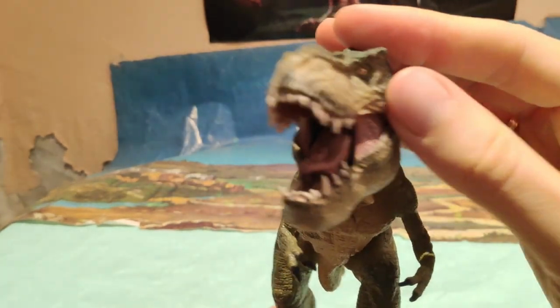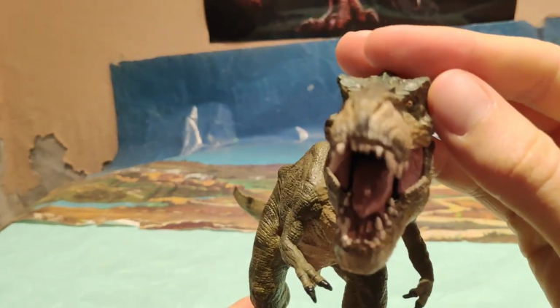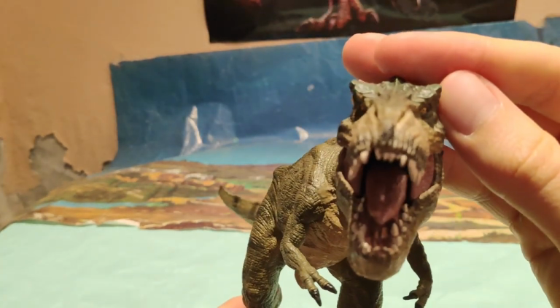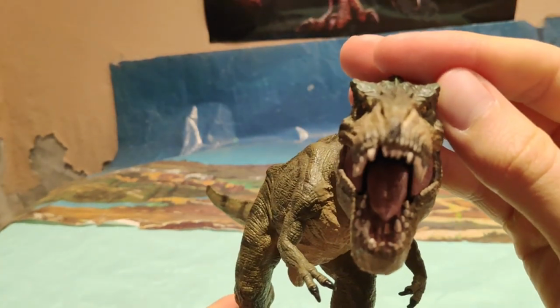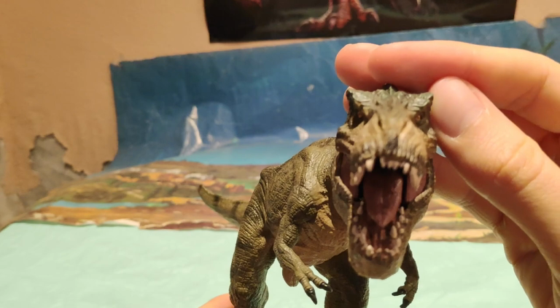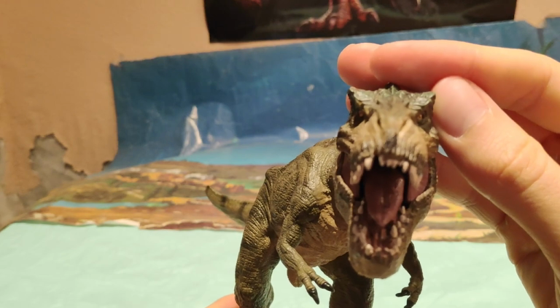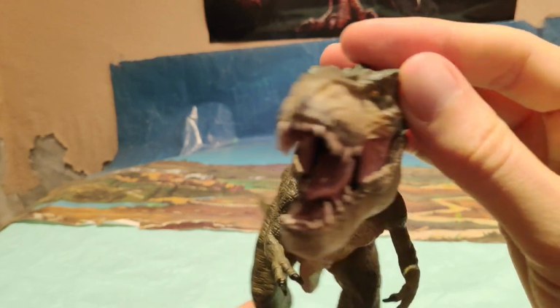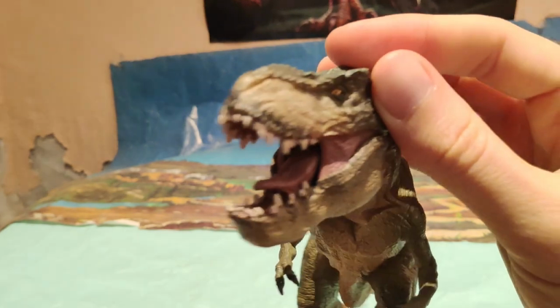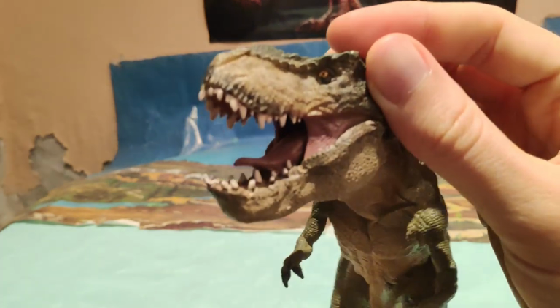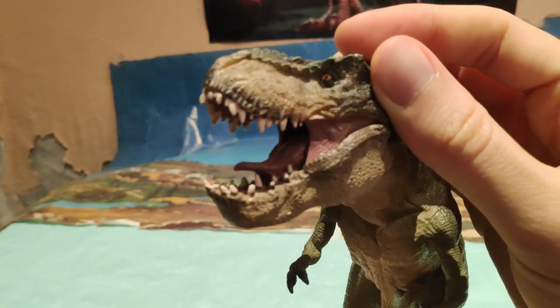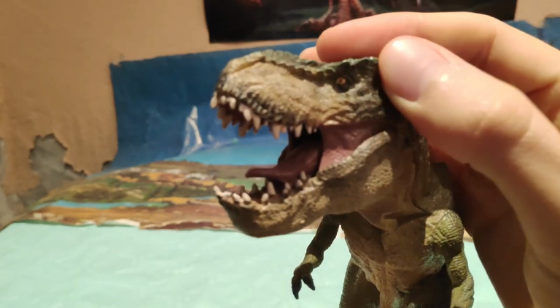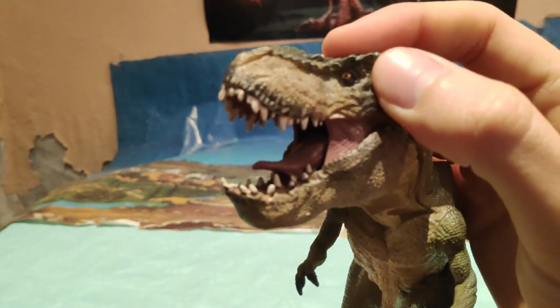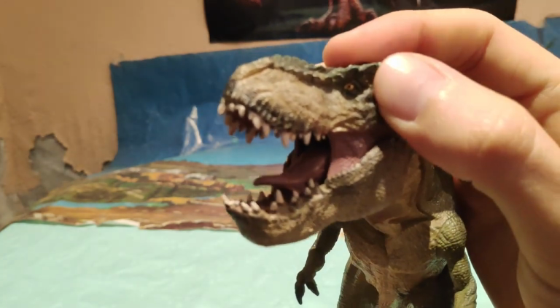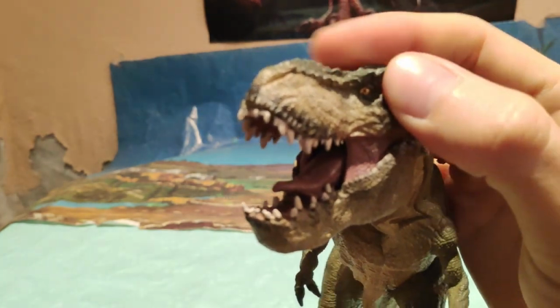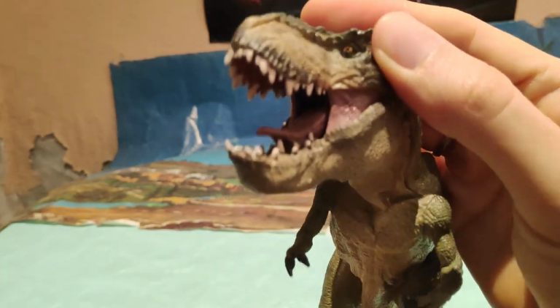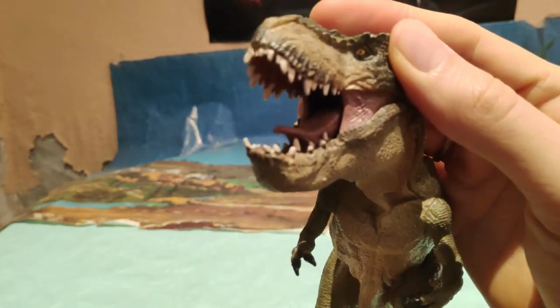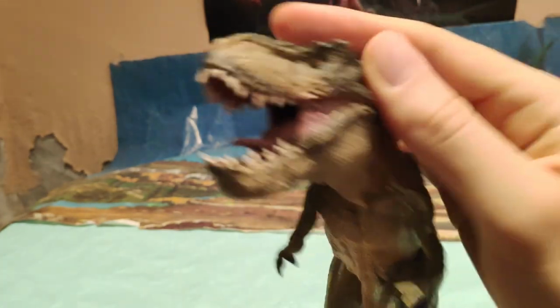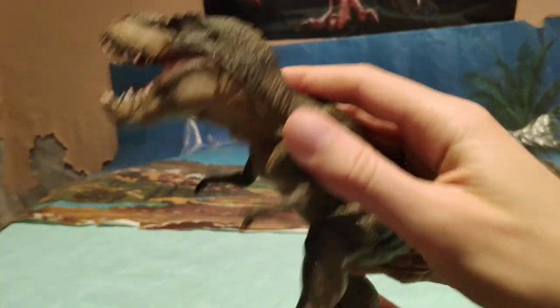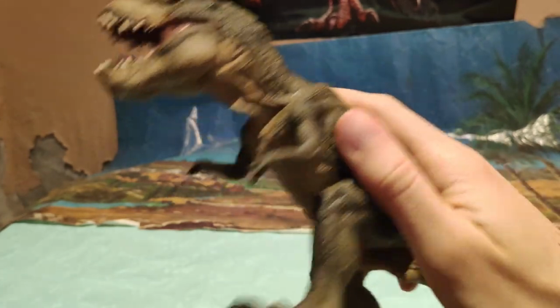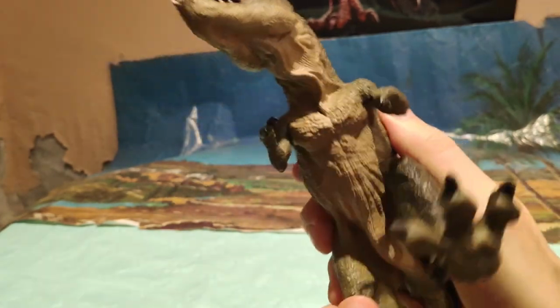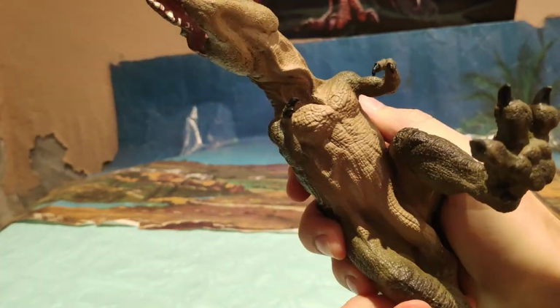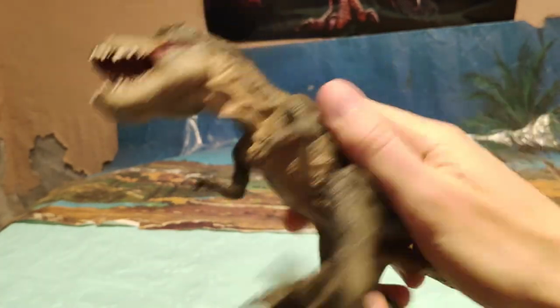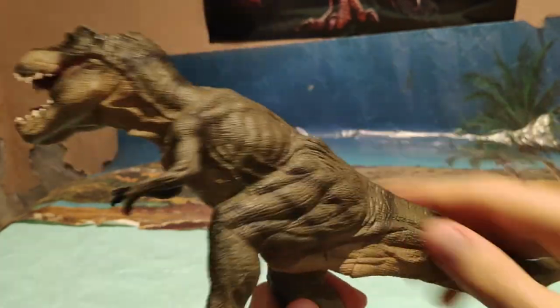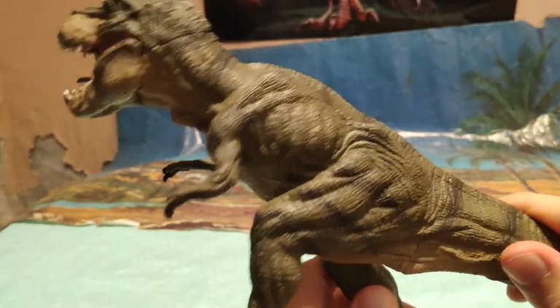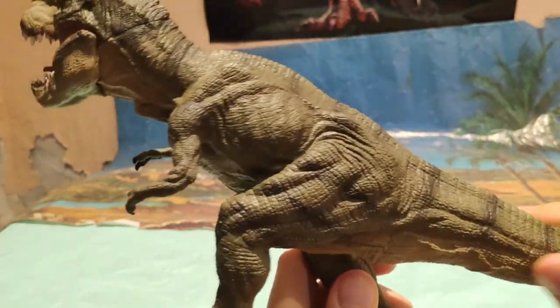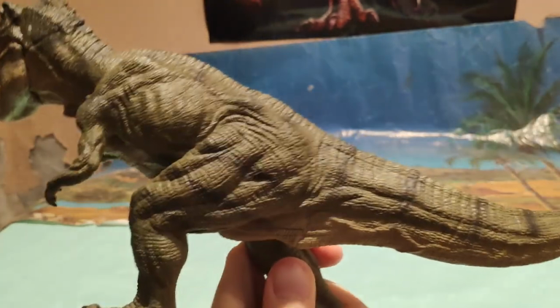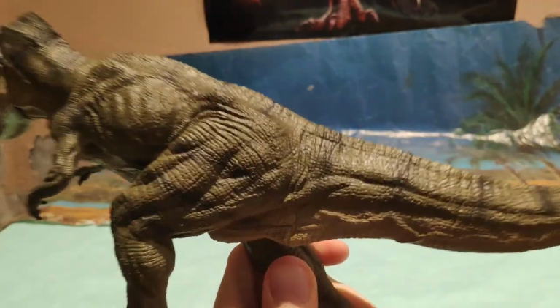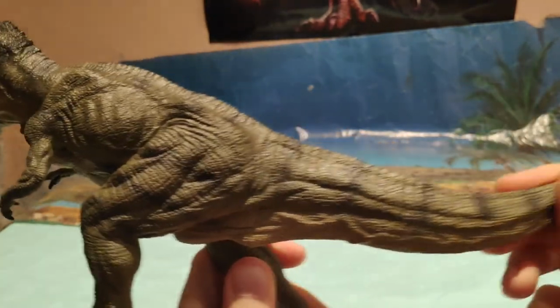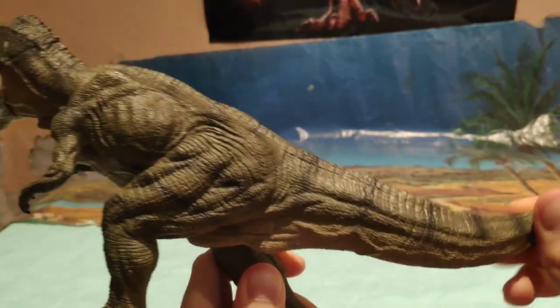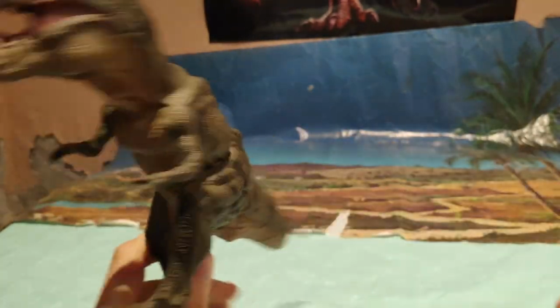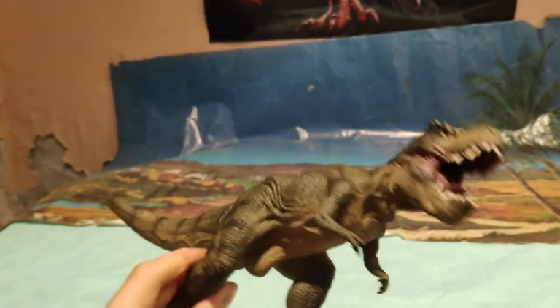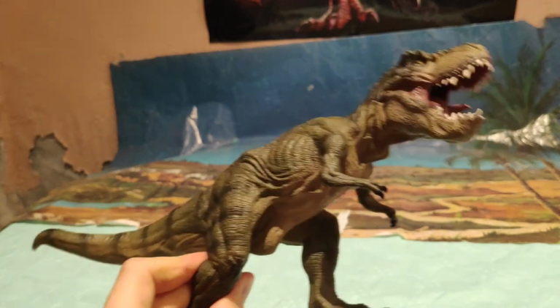La visión binocular del T-Rex, eh. Tenía muy buena visión gracias a los párpados hundidos. Qué chulo, es que se la encurra un montón. Madre mía, es una figura perfecta.